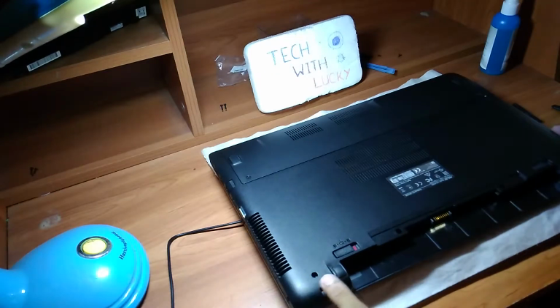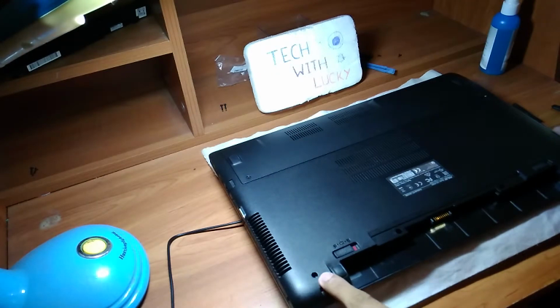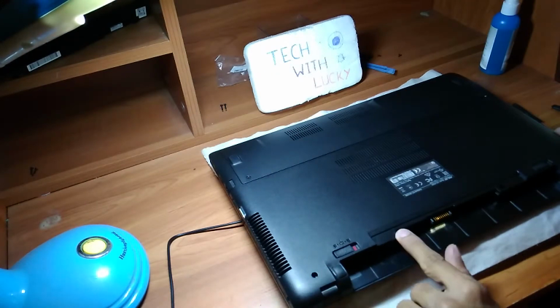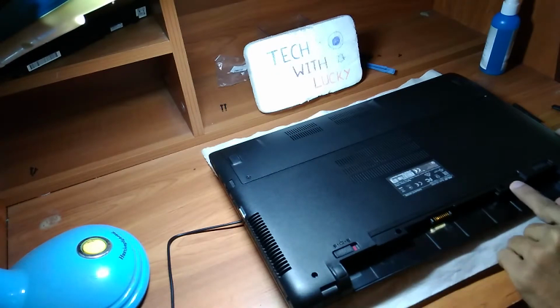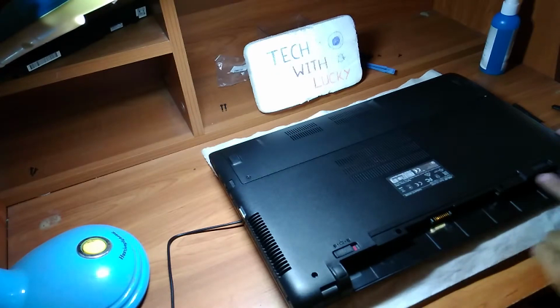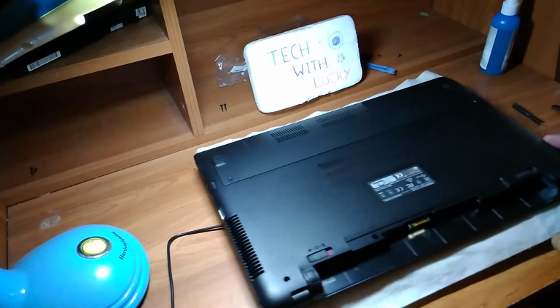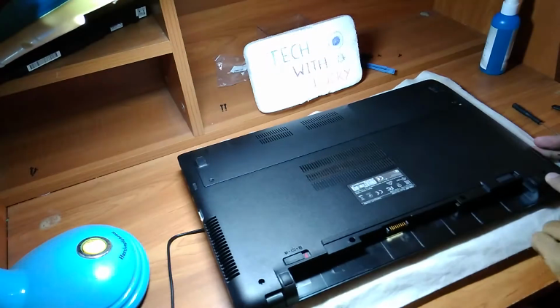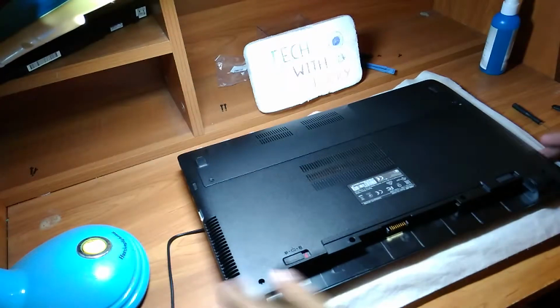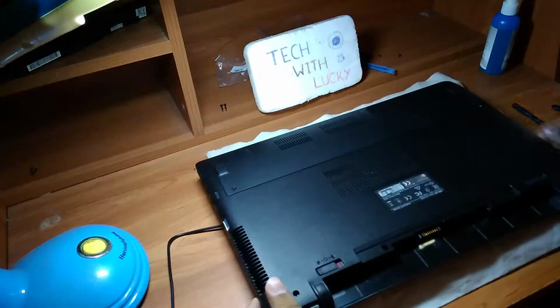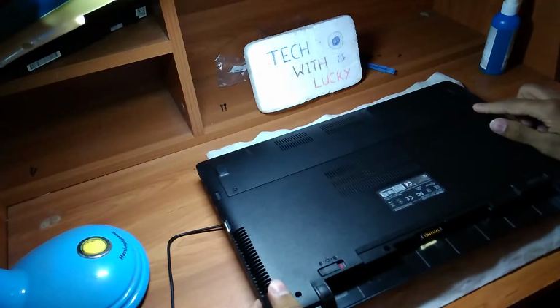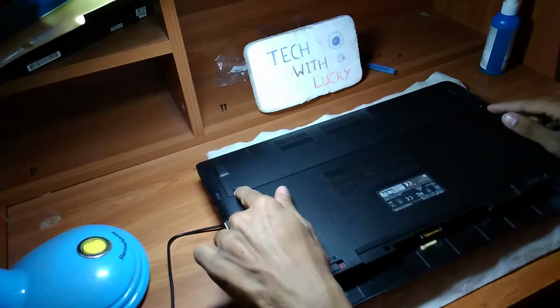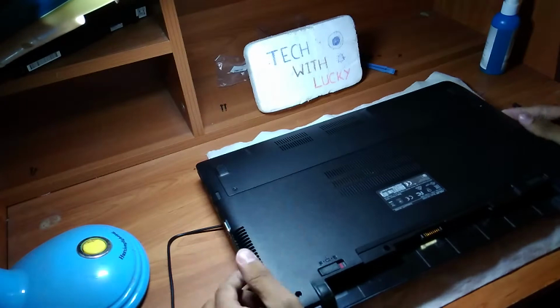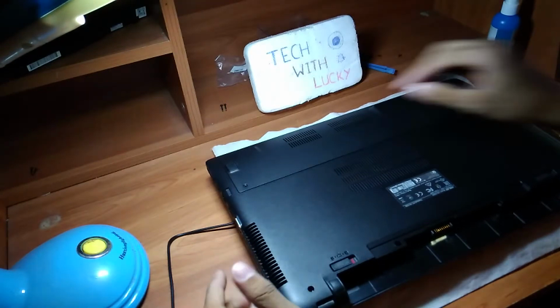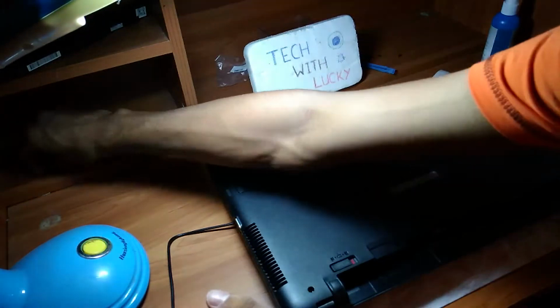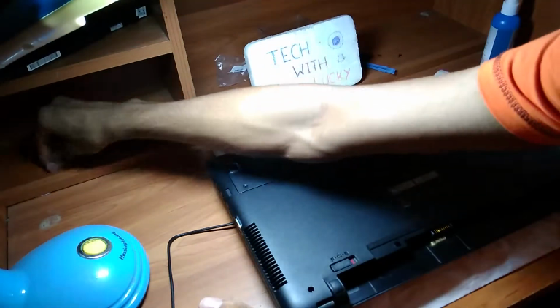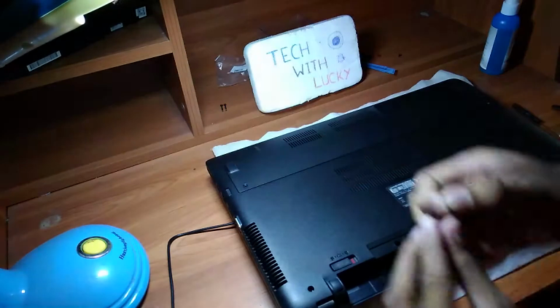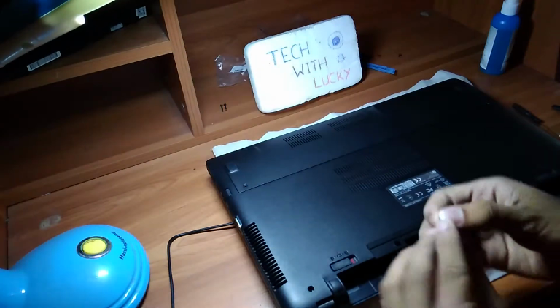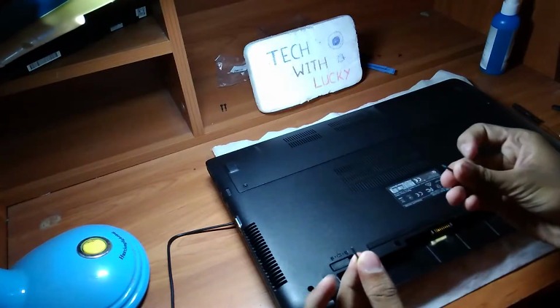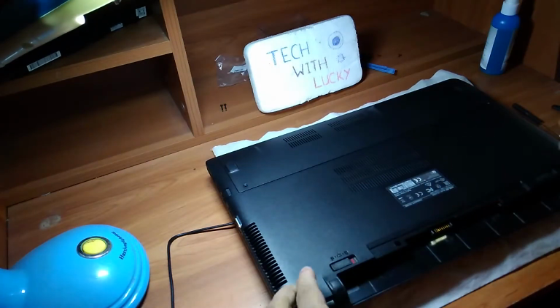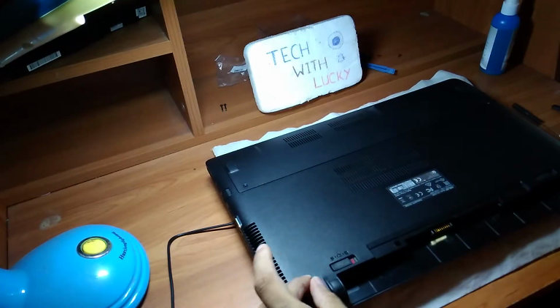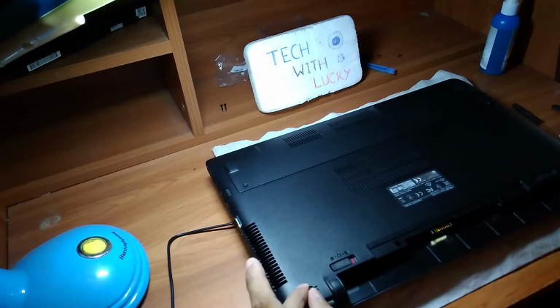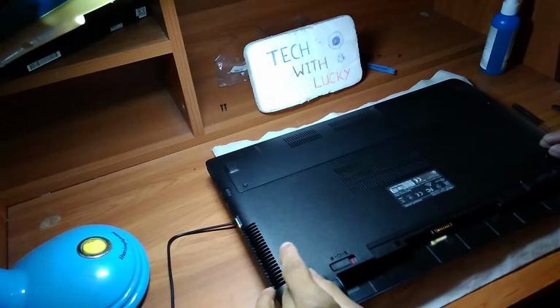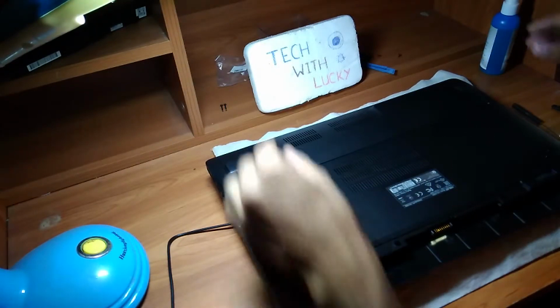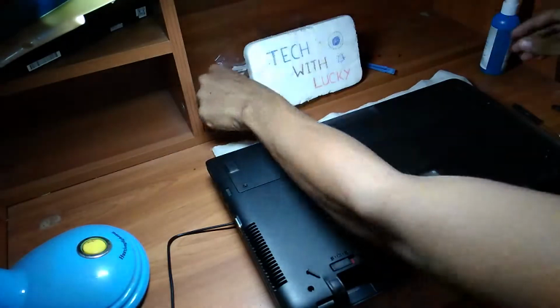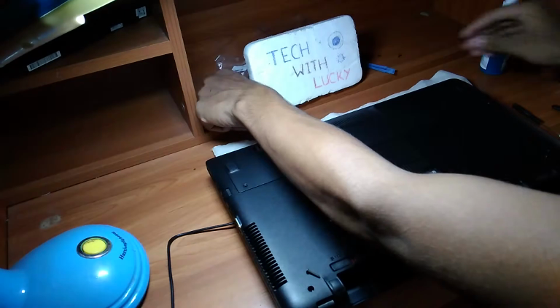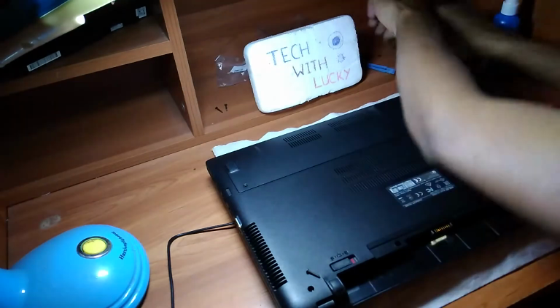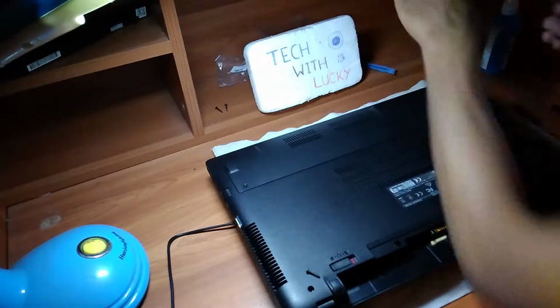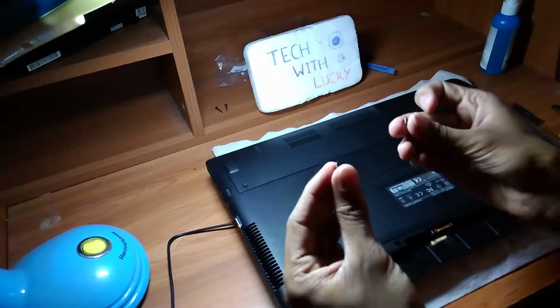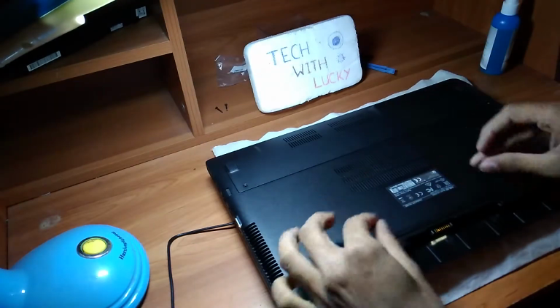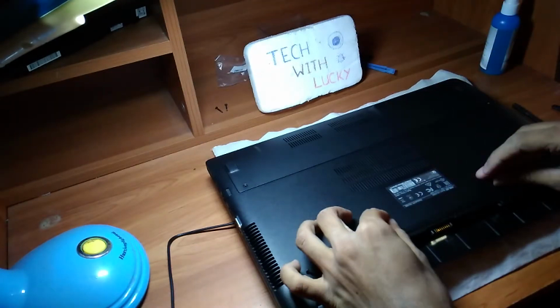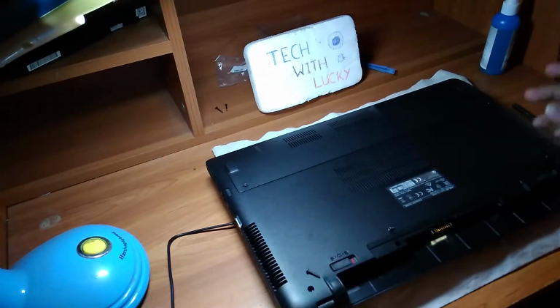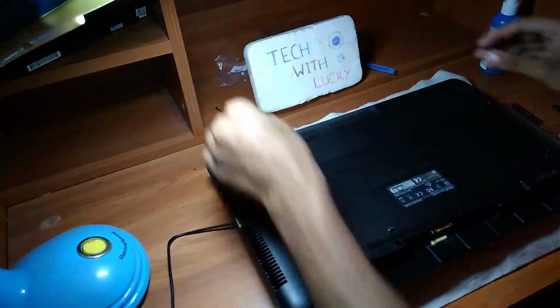Then, we have to remove the screws from here, here, here, here, and also here and here. I already took off the screws — here they are.